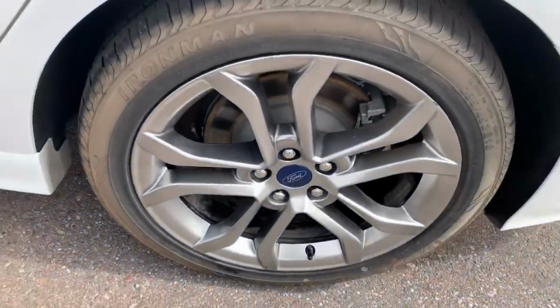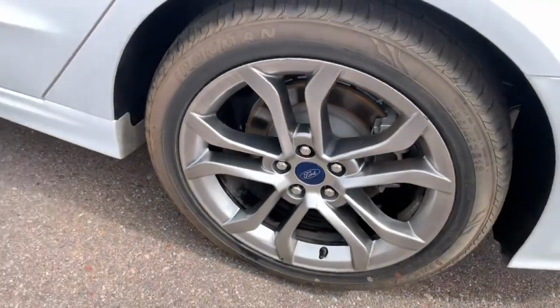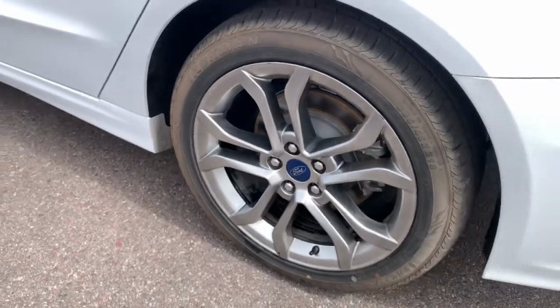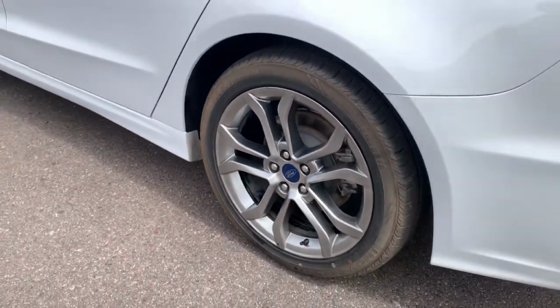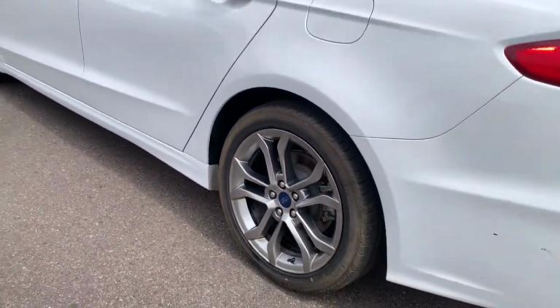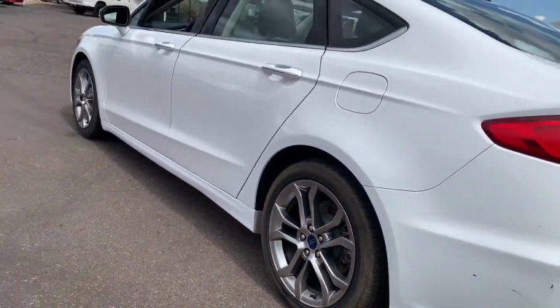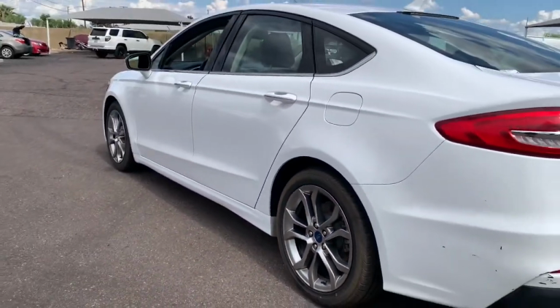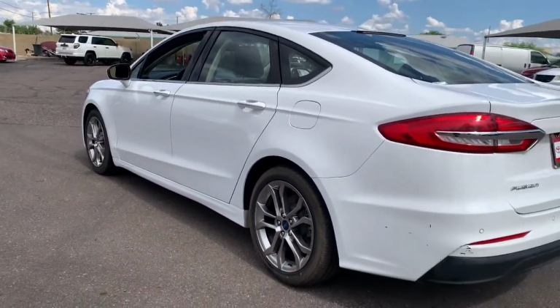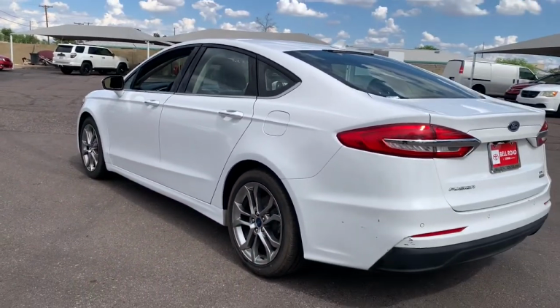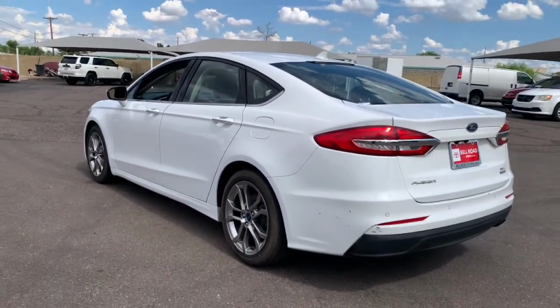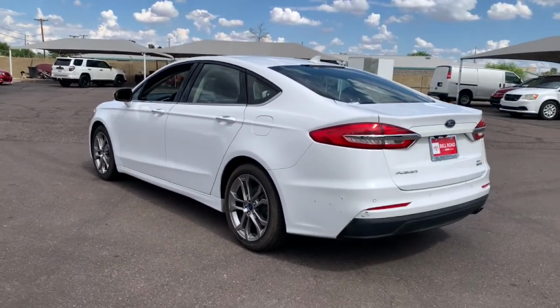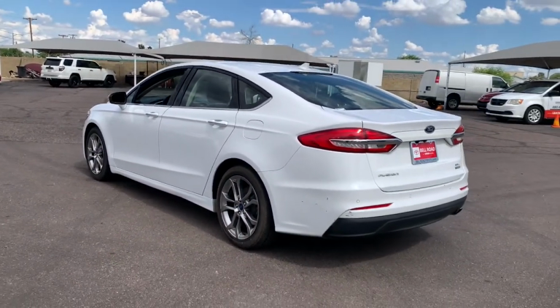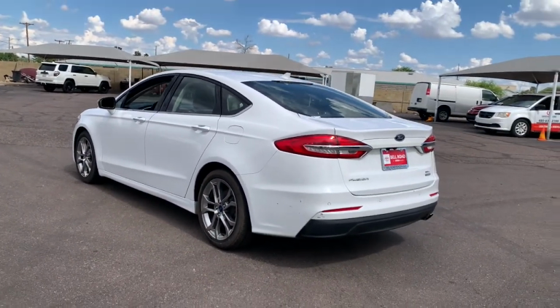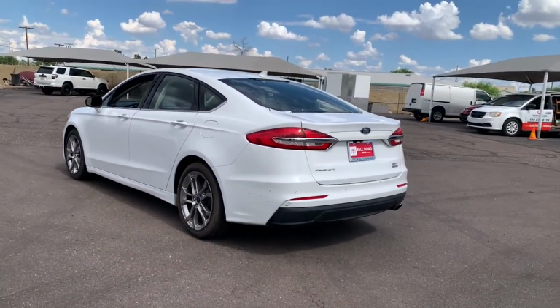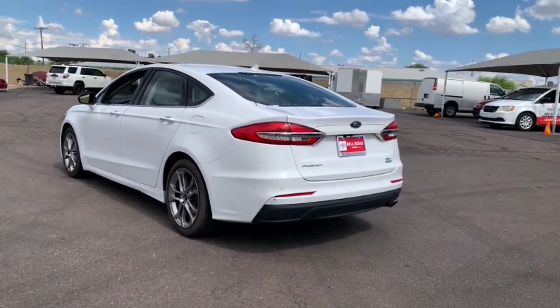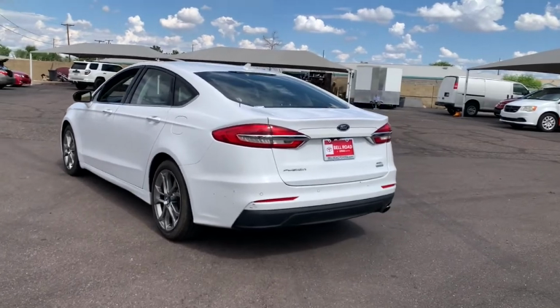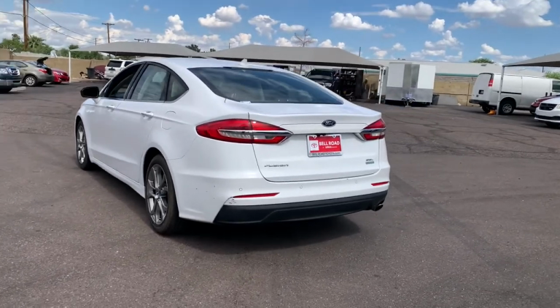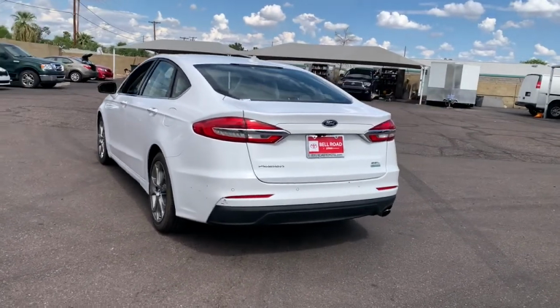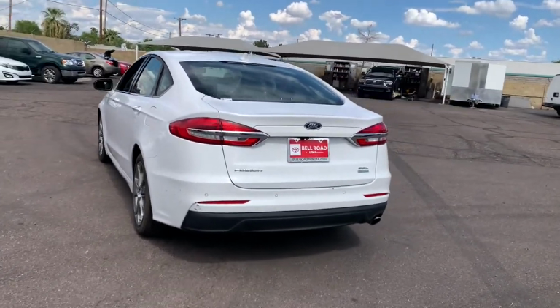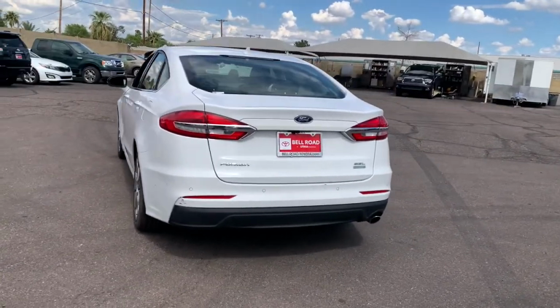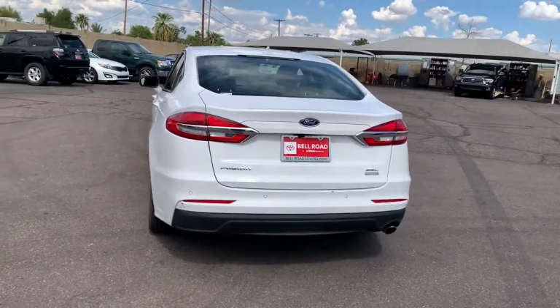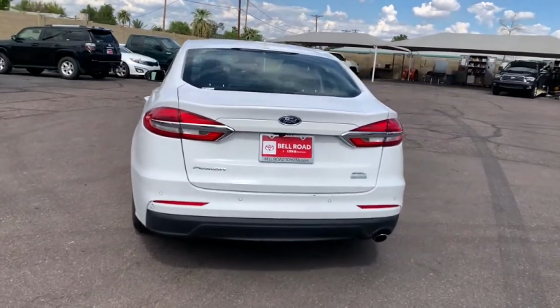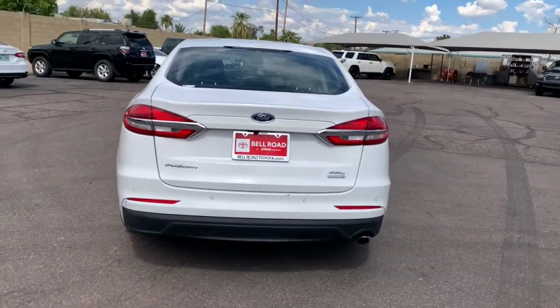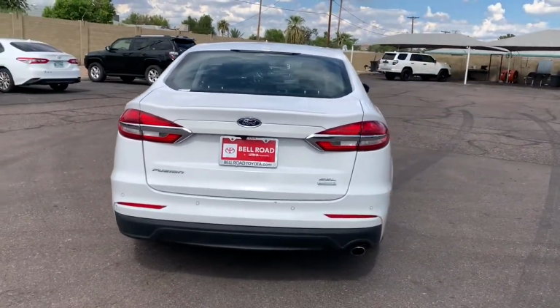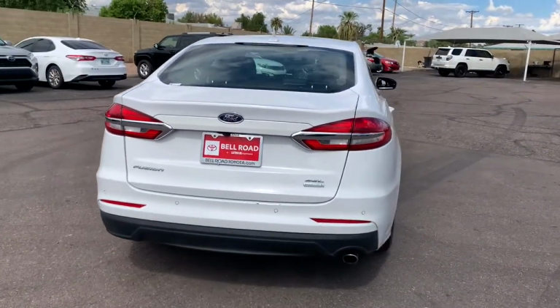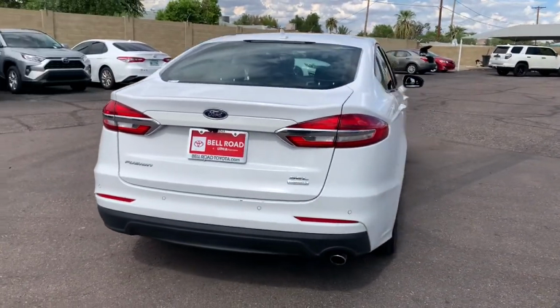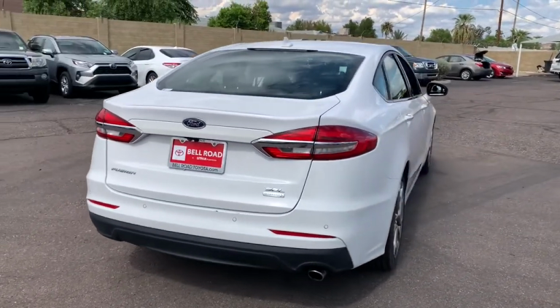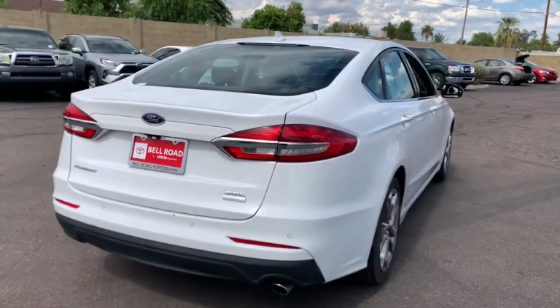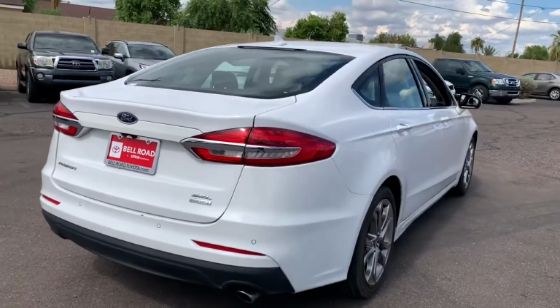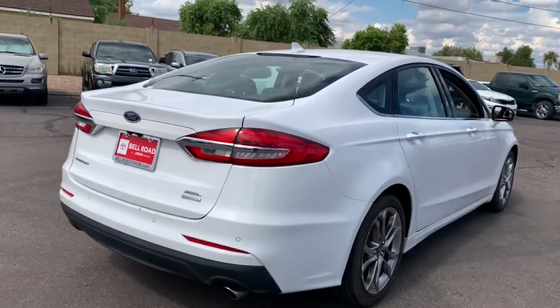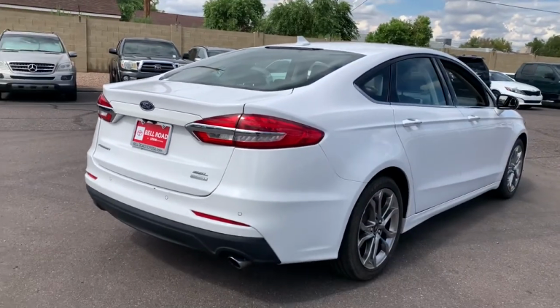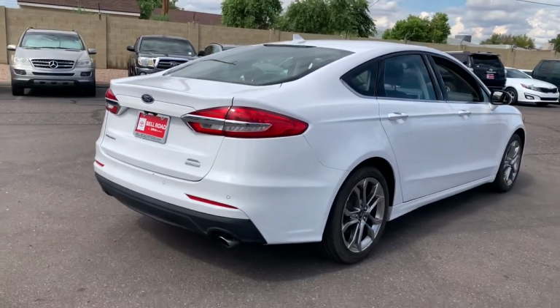Here's a stunning Ford Fusion — the sleek mid-size four-door that rolls sleek looks, smart tech, and luxurious amenities into a sporty package. It infuses every drive with style and confidence.